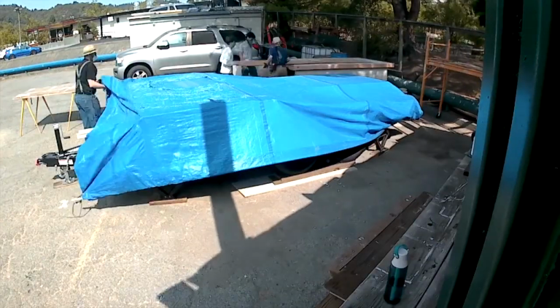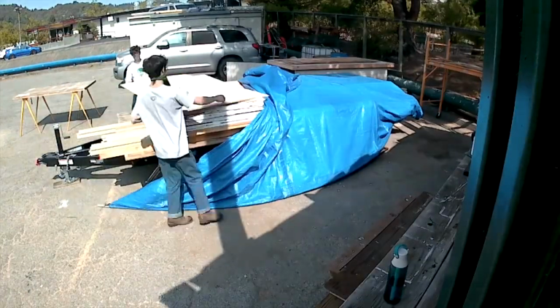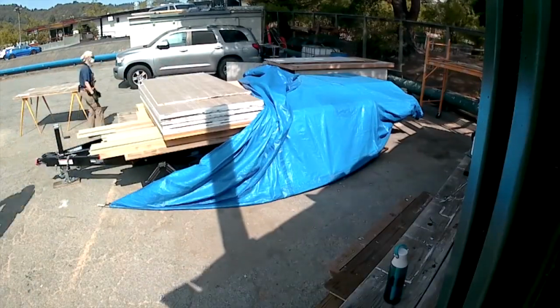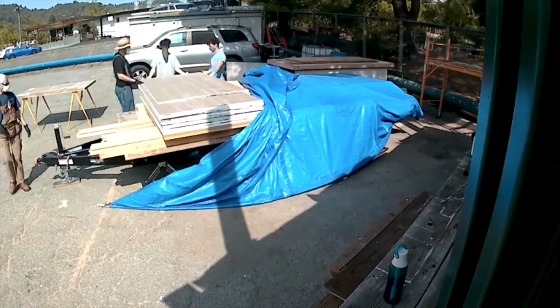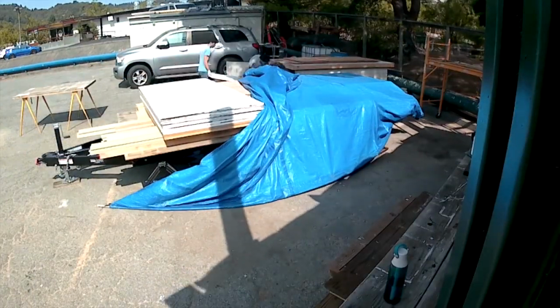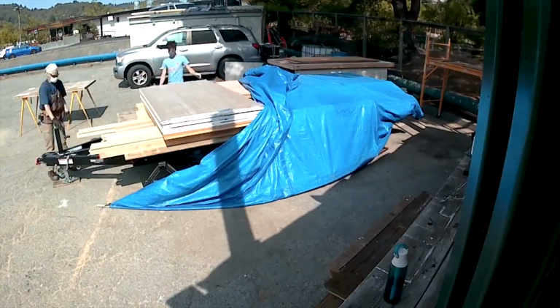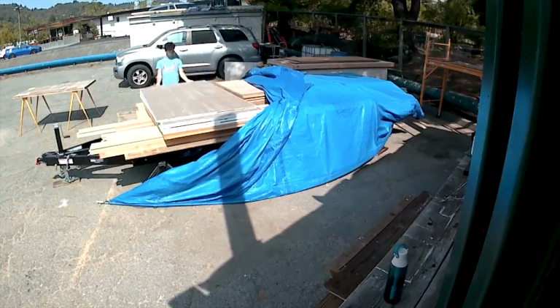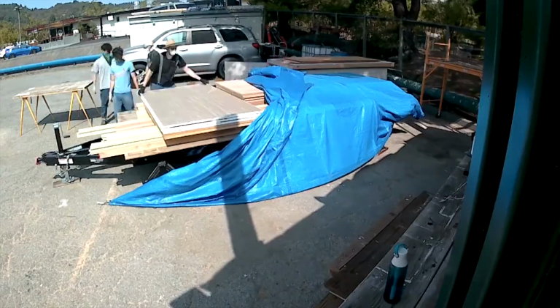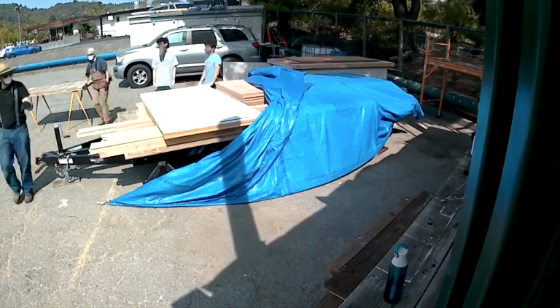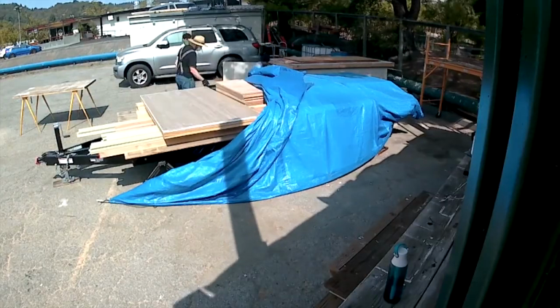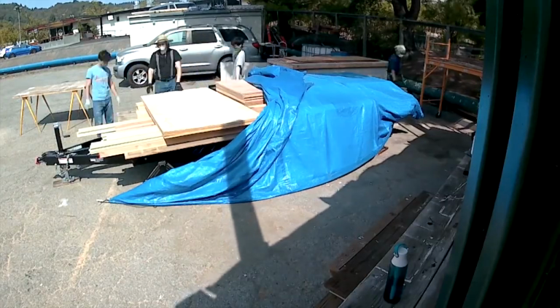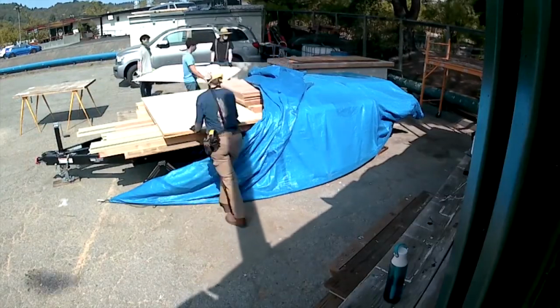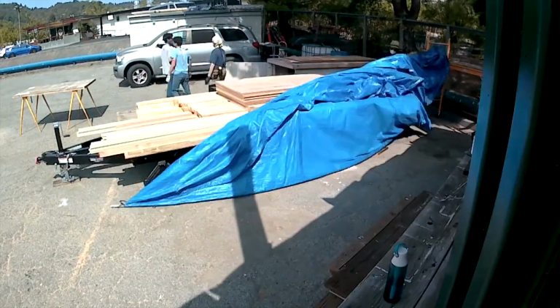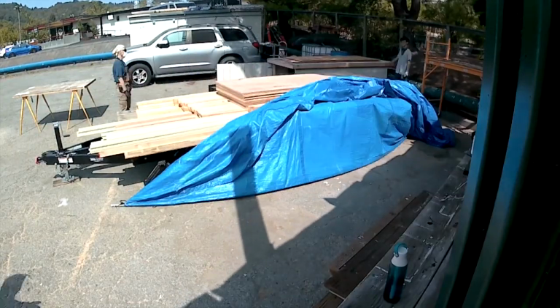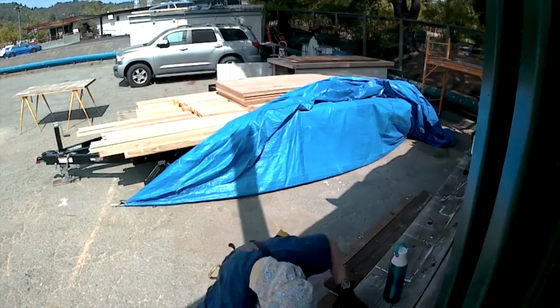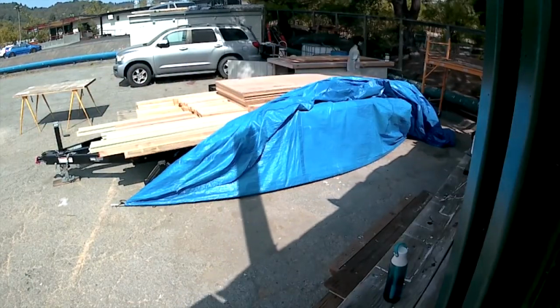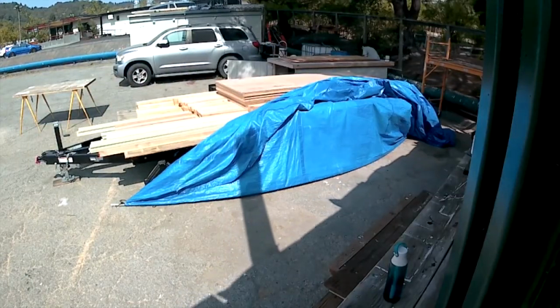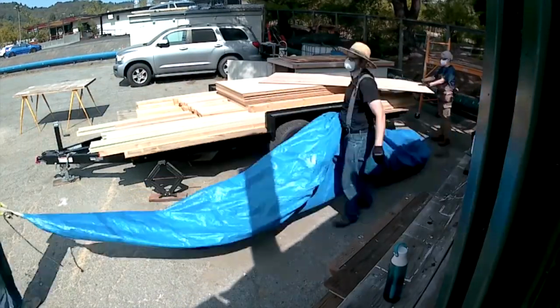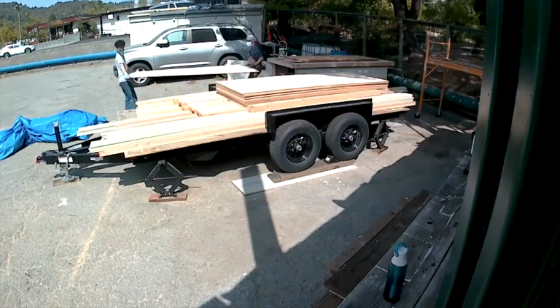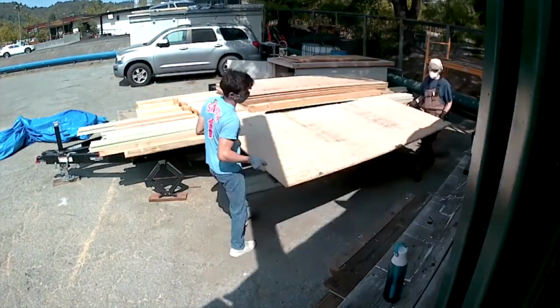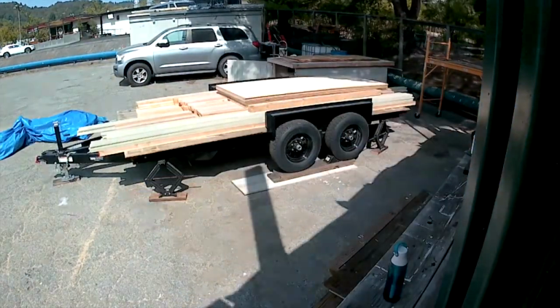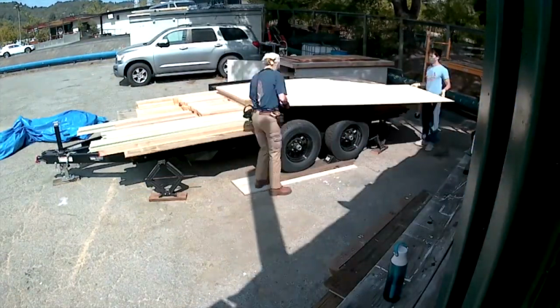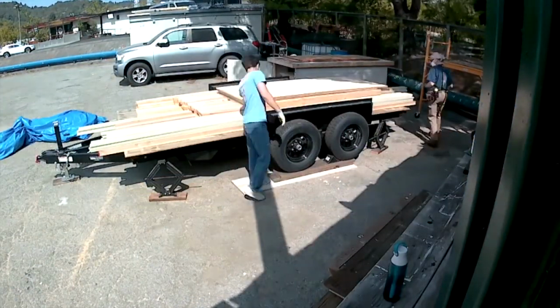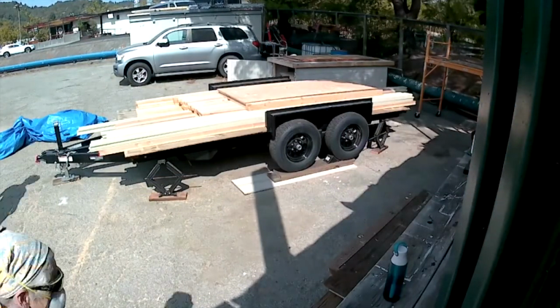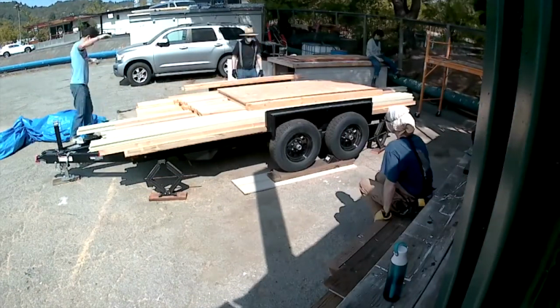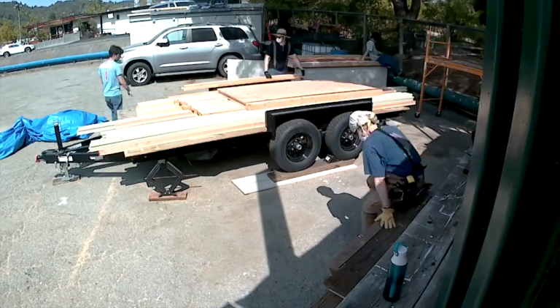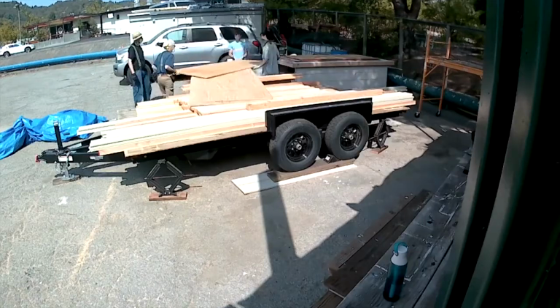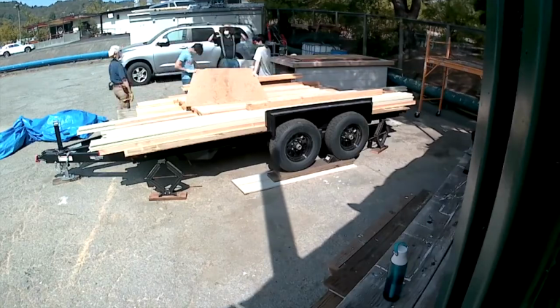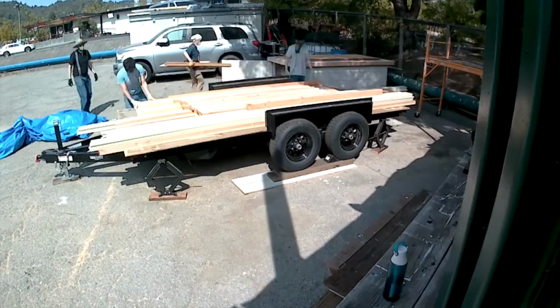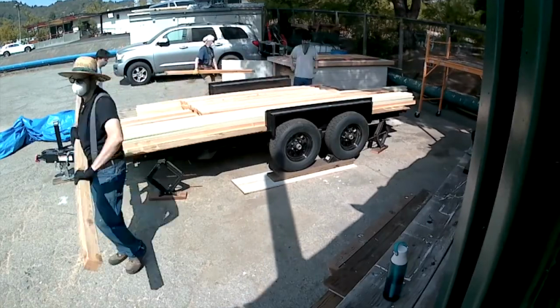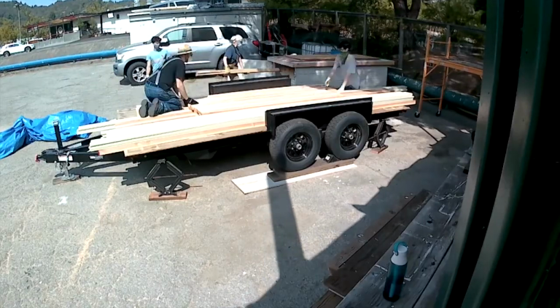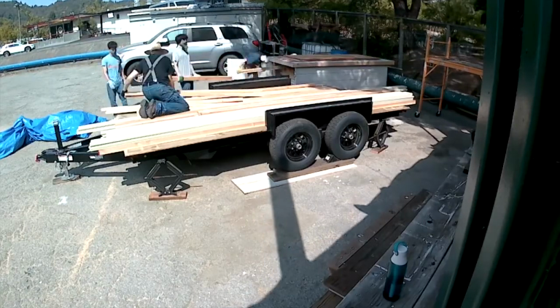We spent some time and effort moving all the materials off of the tiny house, getting ready so that we would have our foundation.